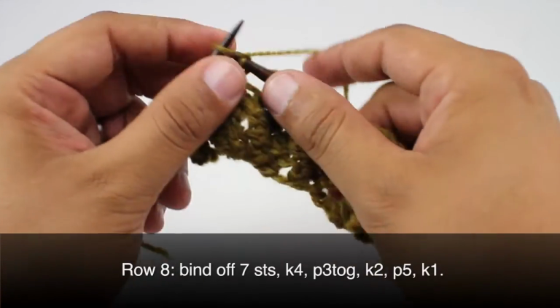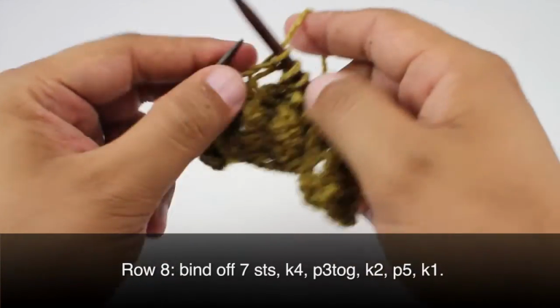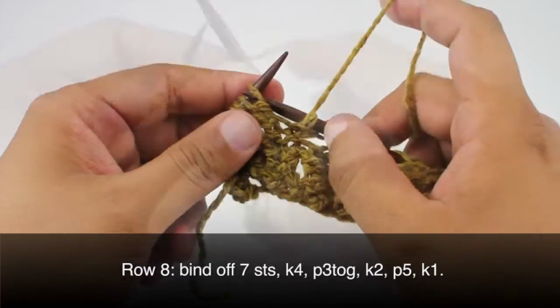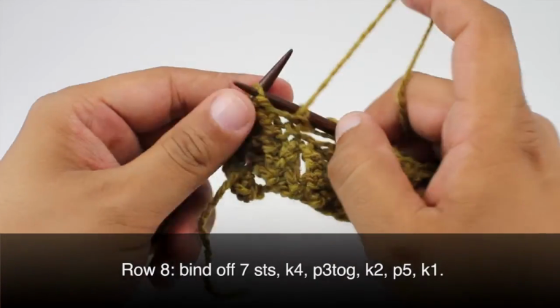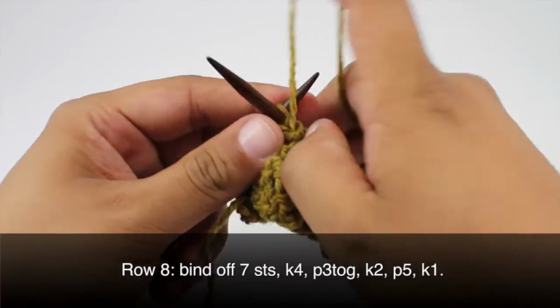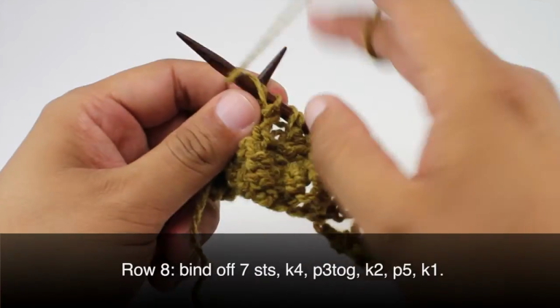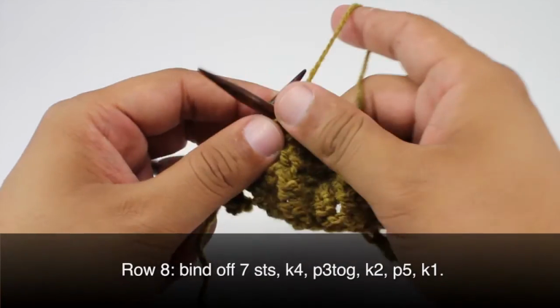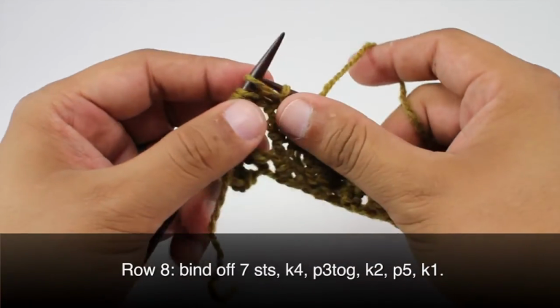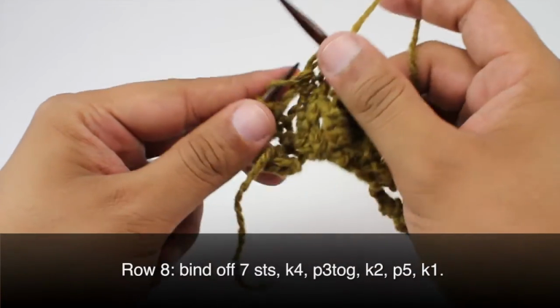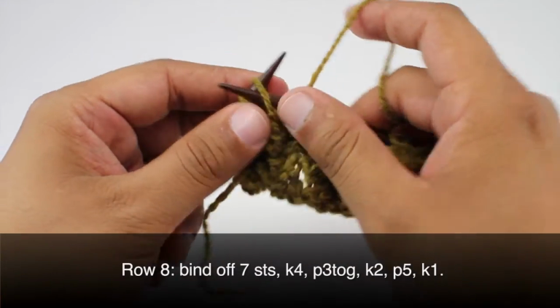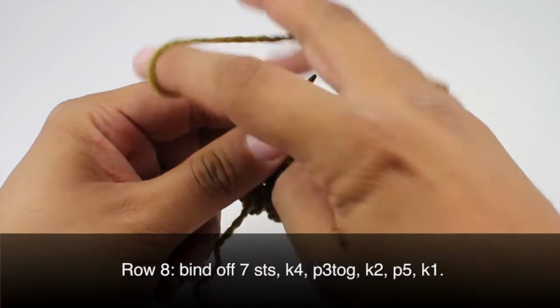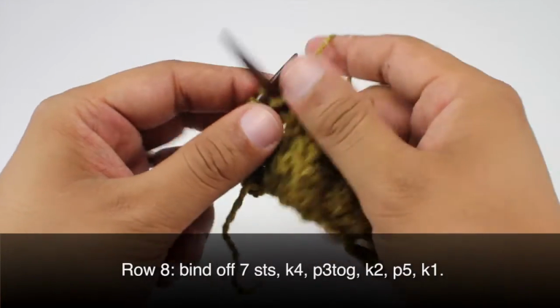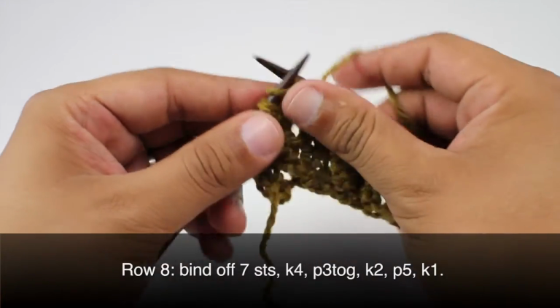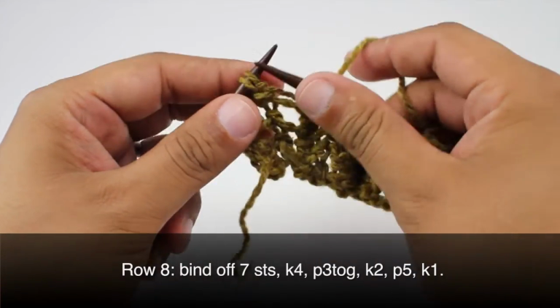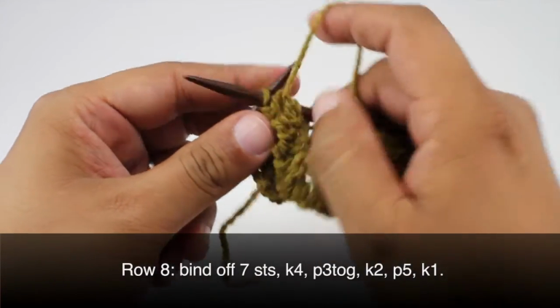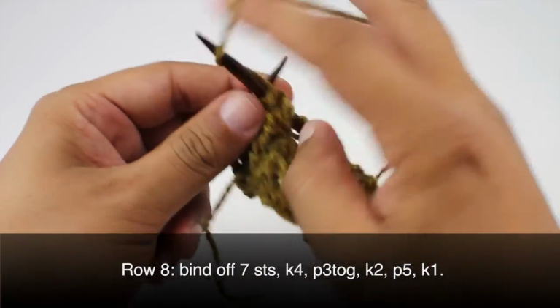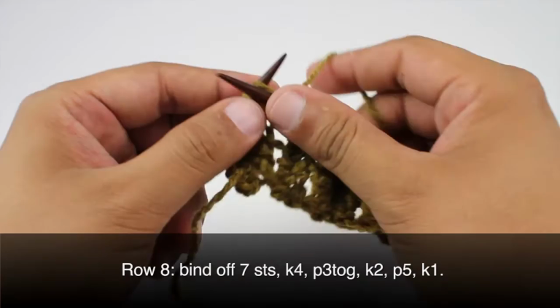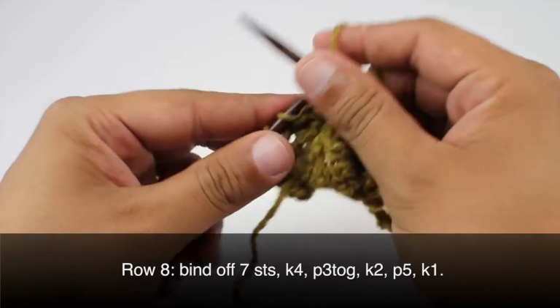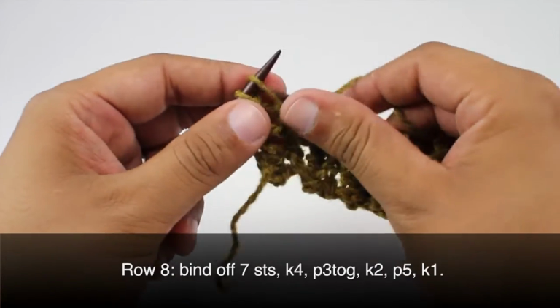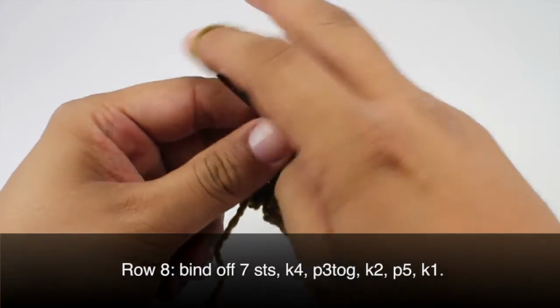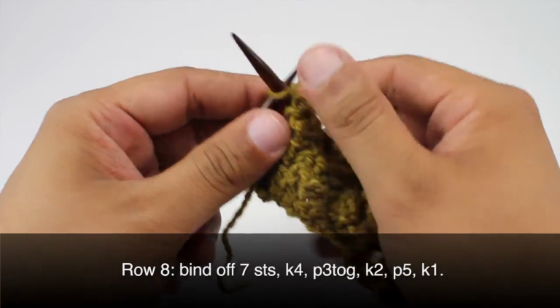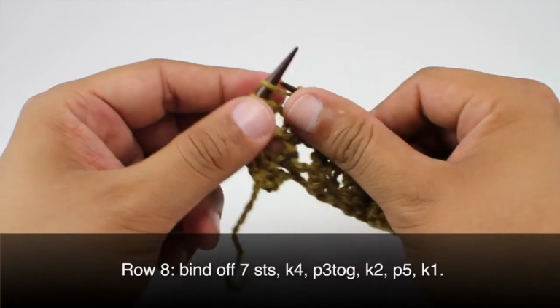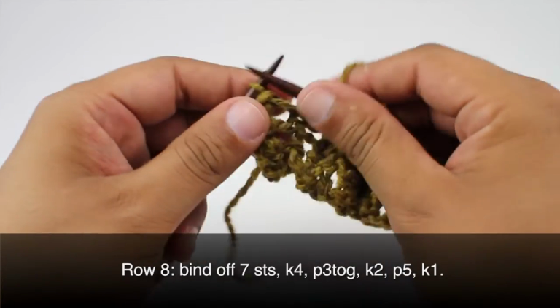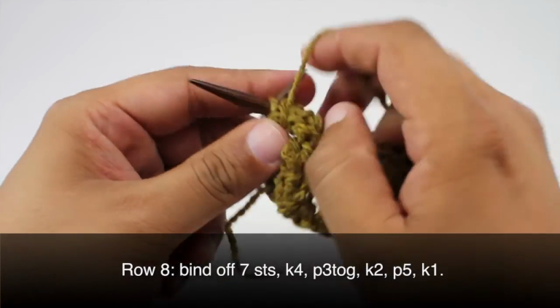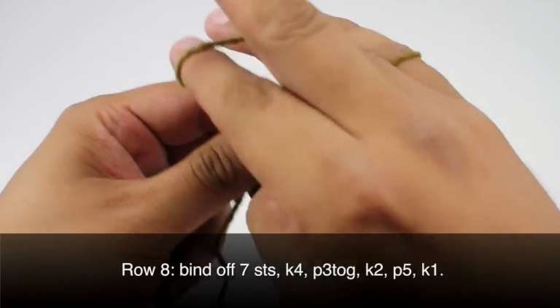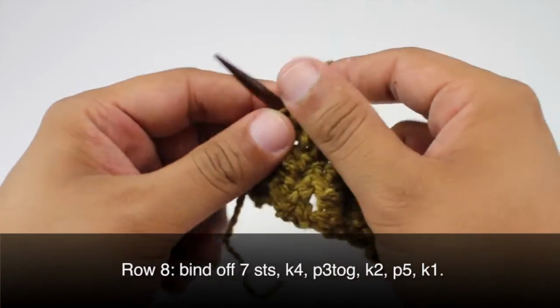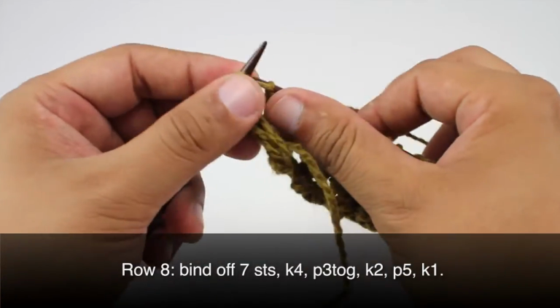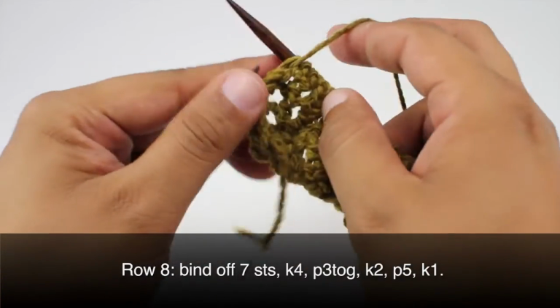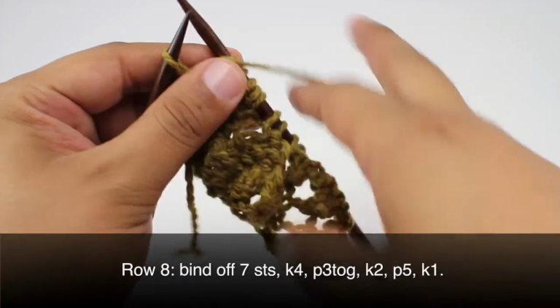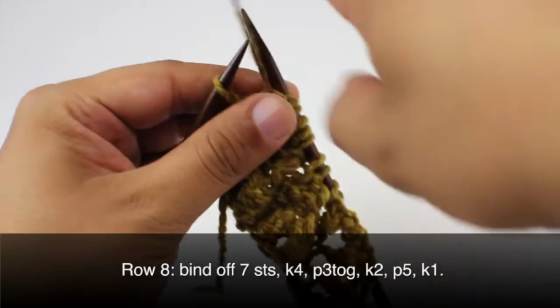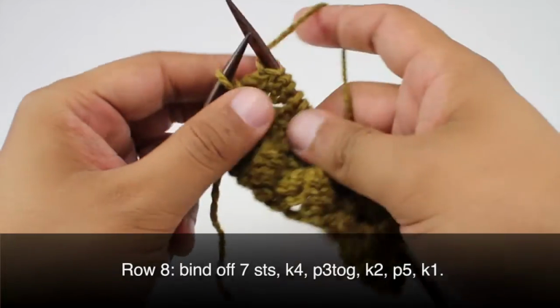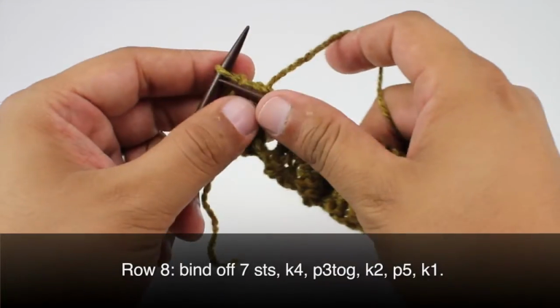Then we're going to purl five — one, two, three, four, and five — and we'll finish up with a knit one.